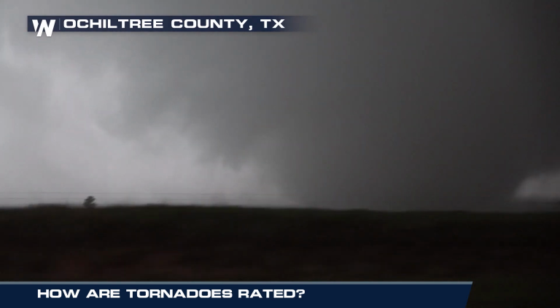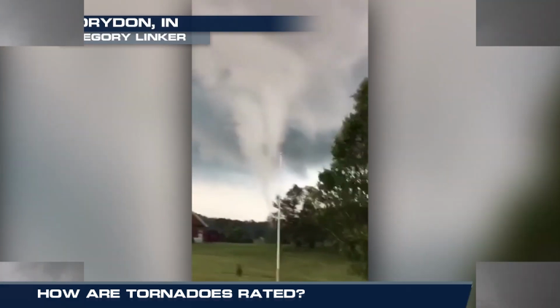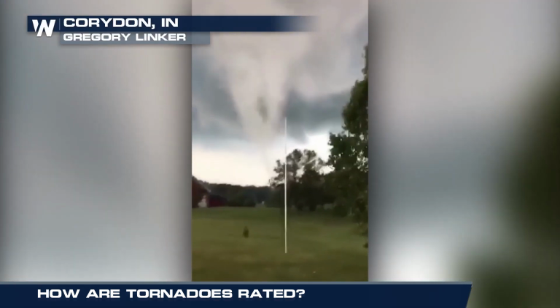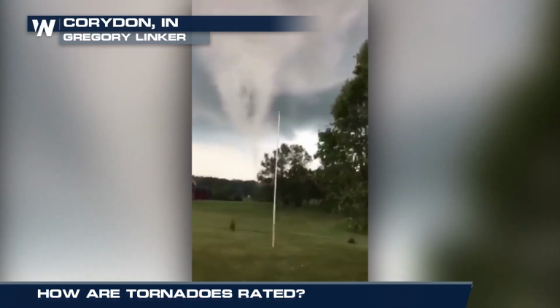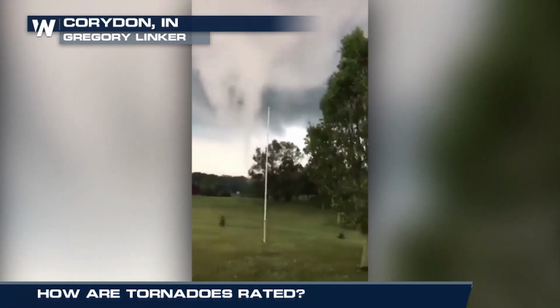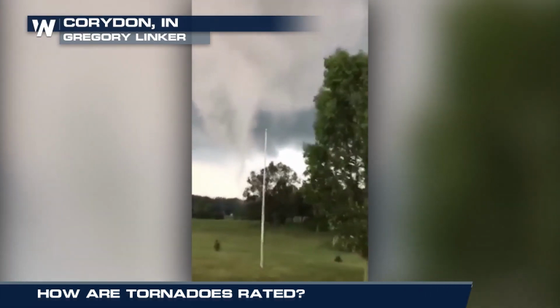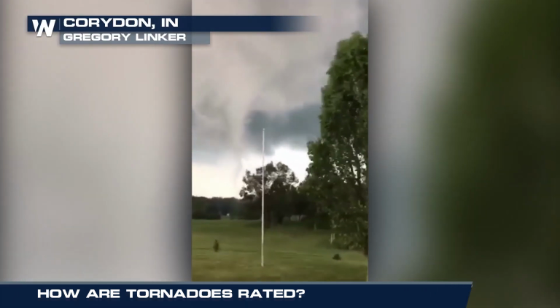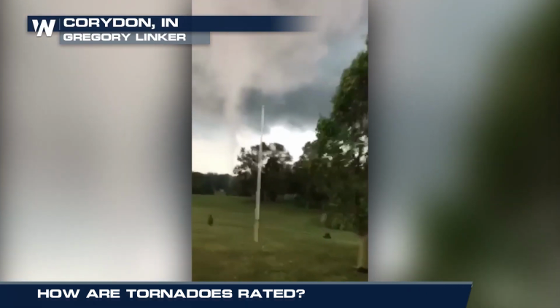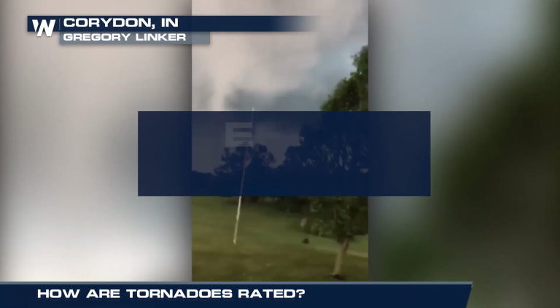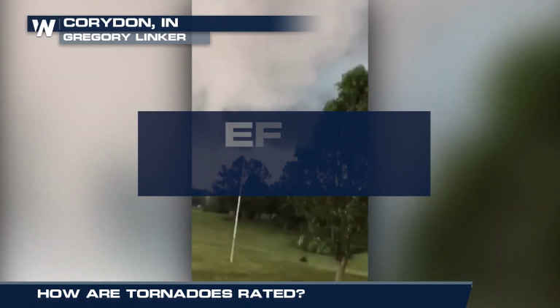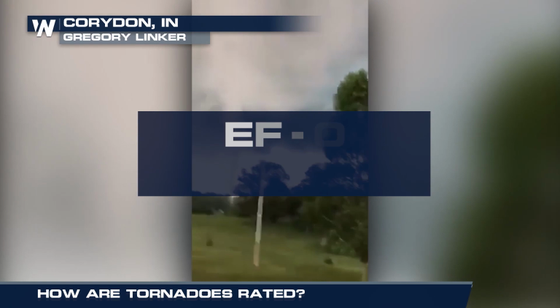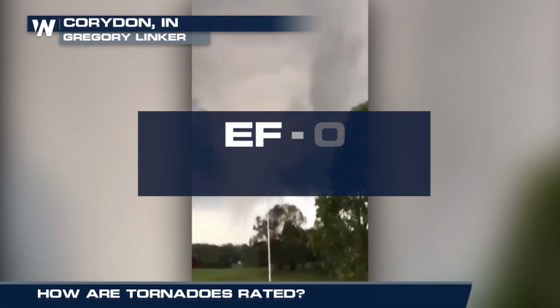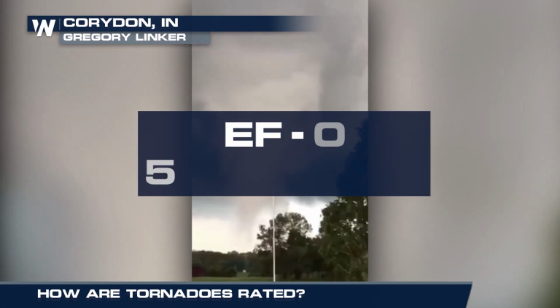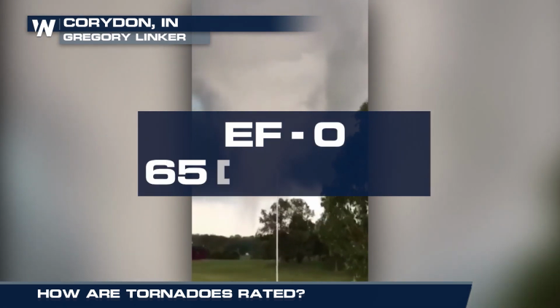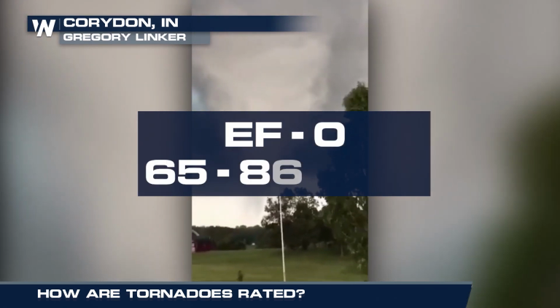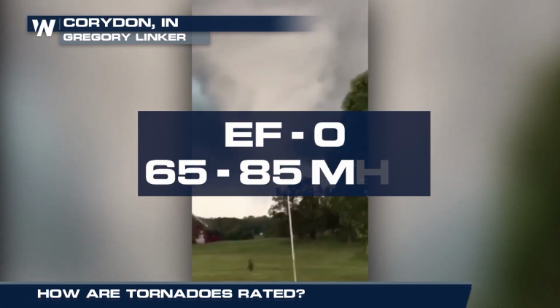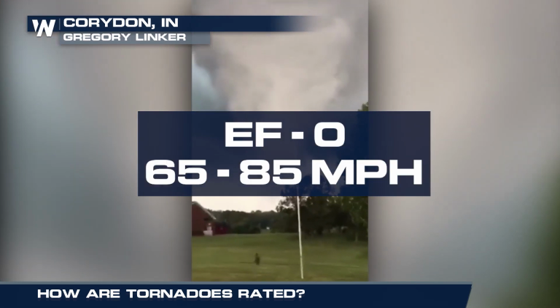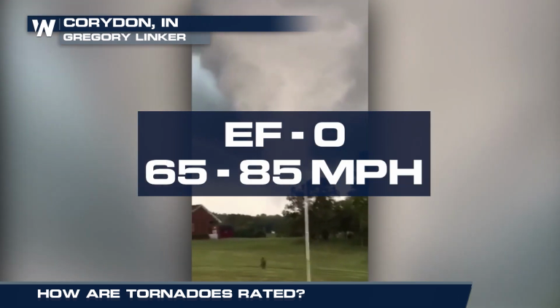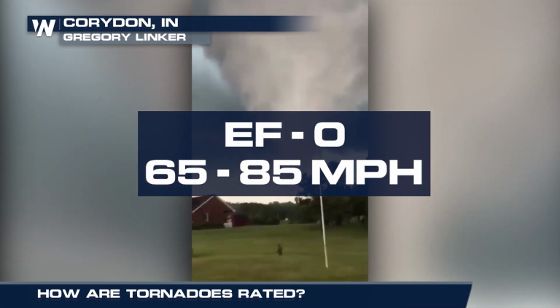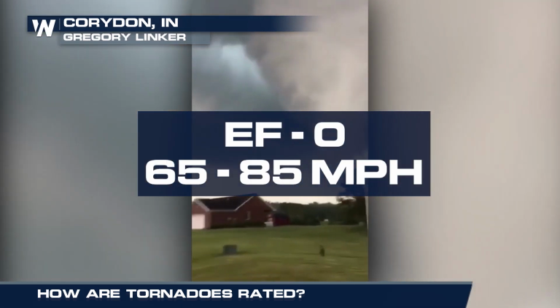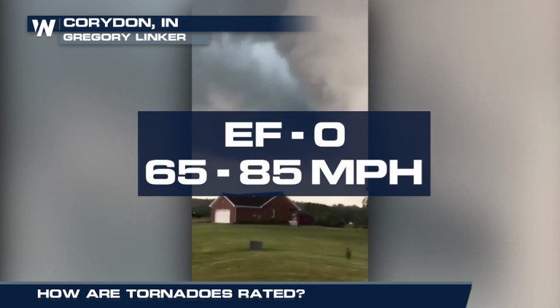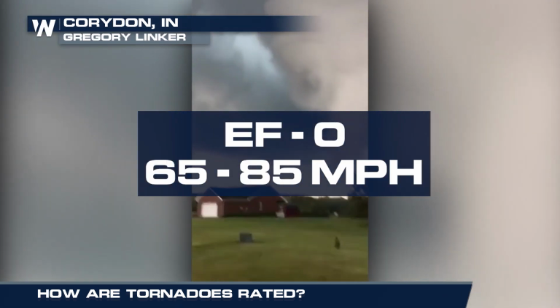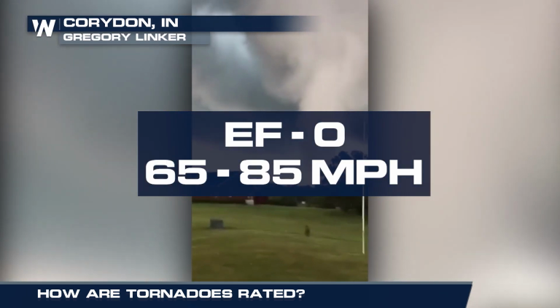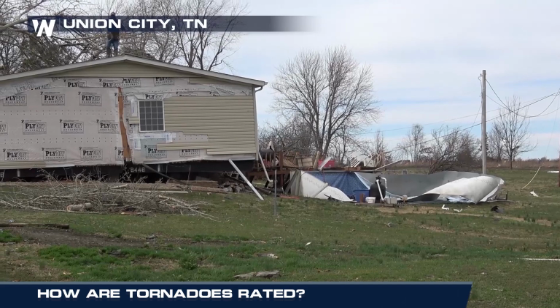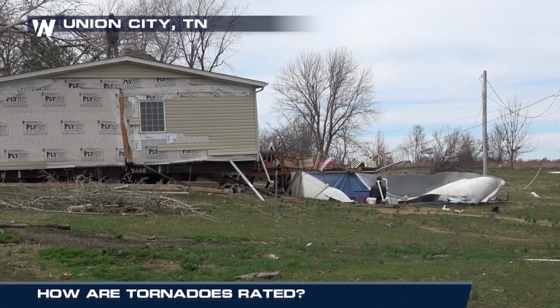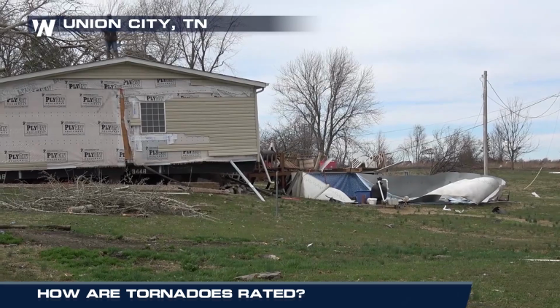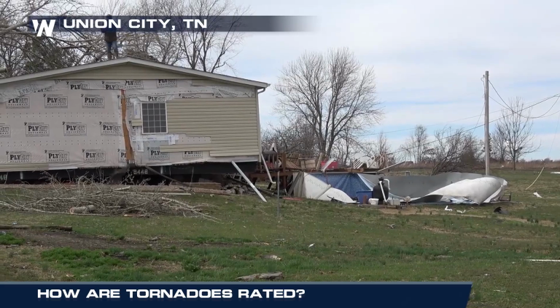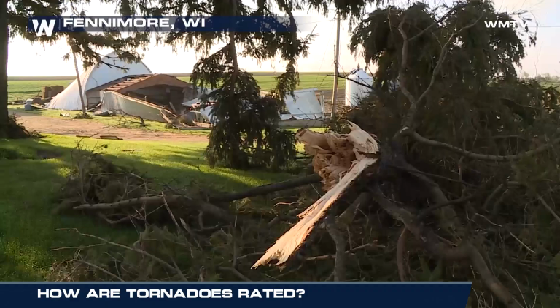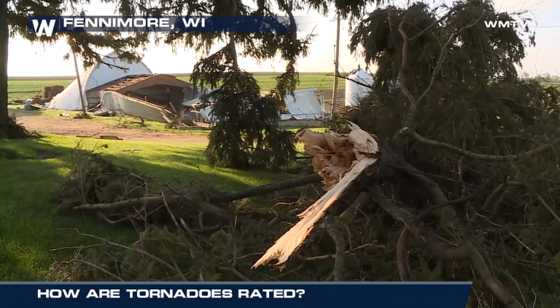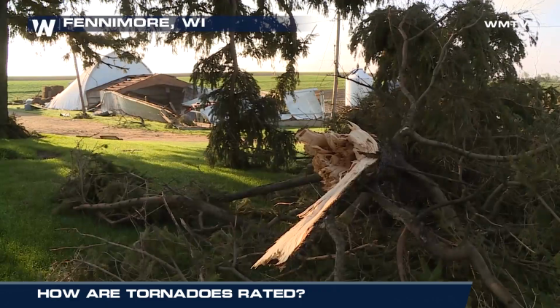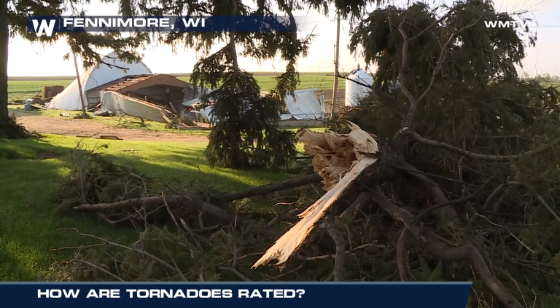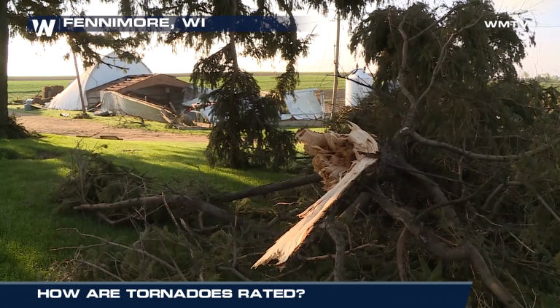The weakest is EF0. This tornado is associated with winds from 65 to 85 miles per hour. Roof shingles can be pulled off and tree branches can be broken.